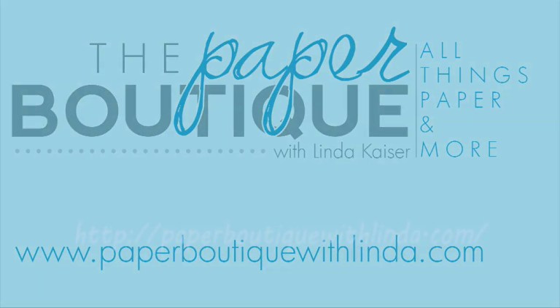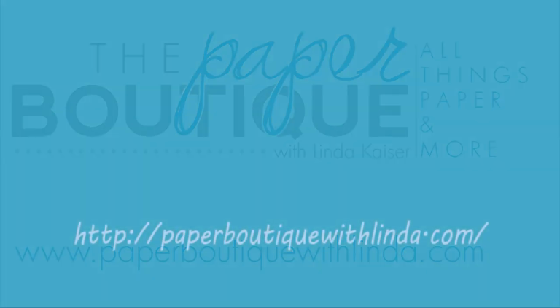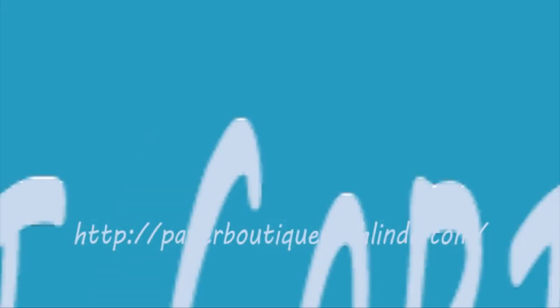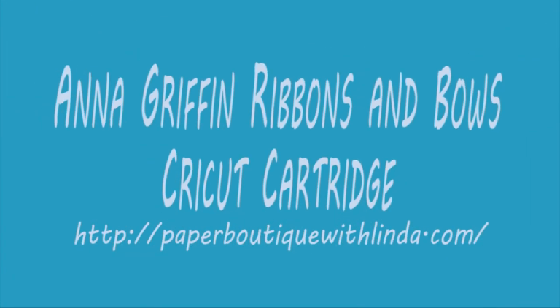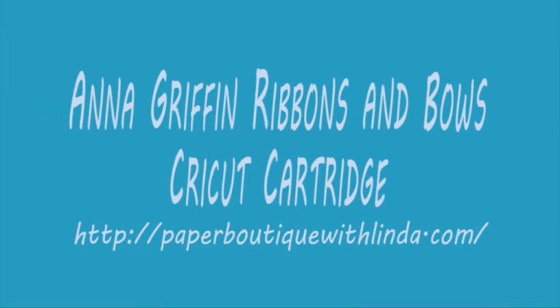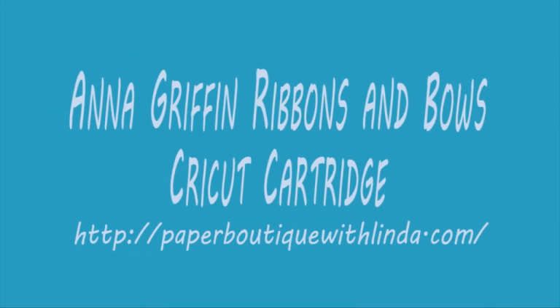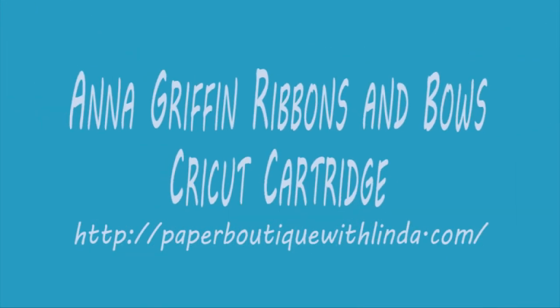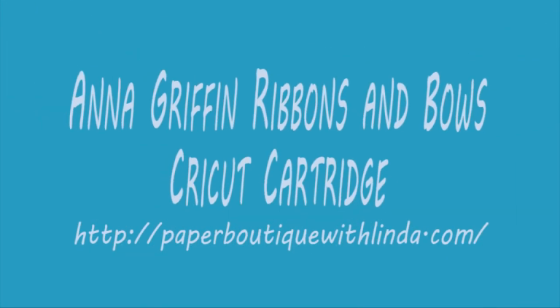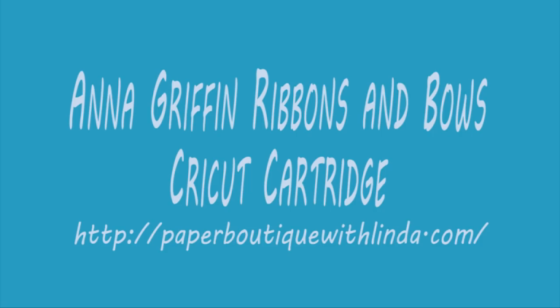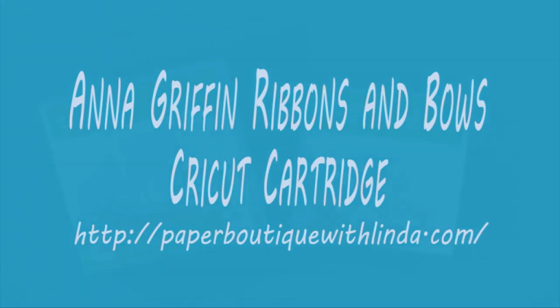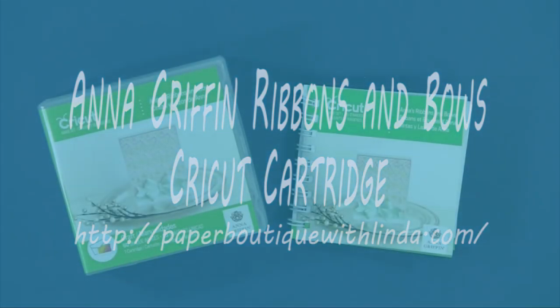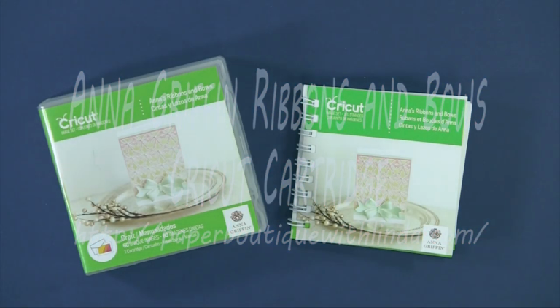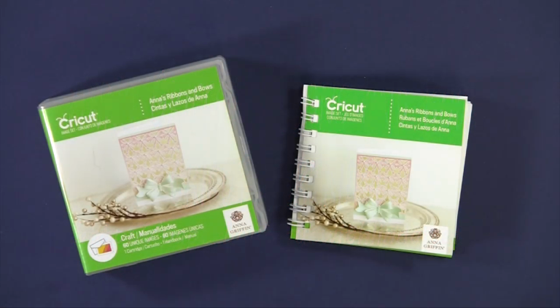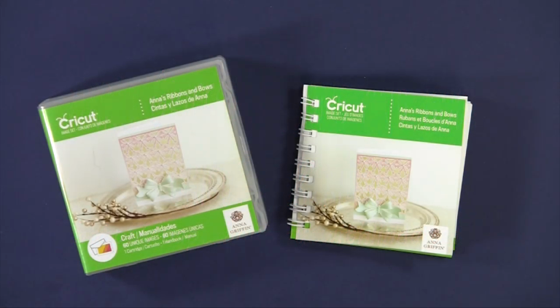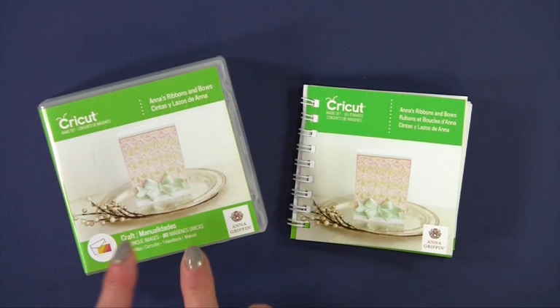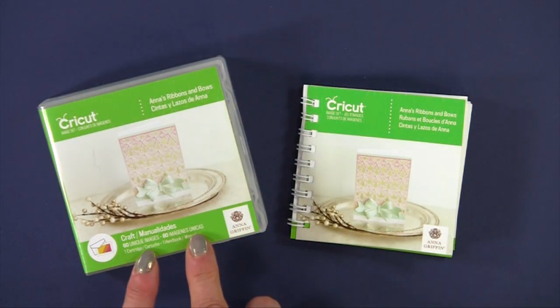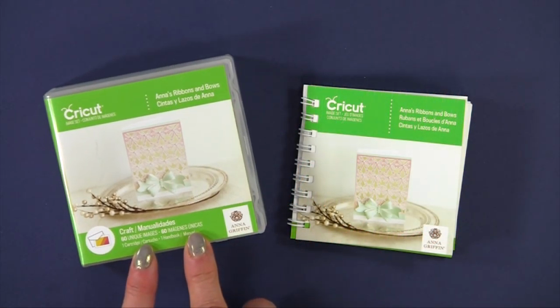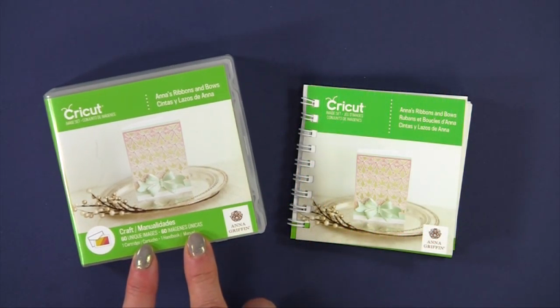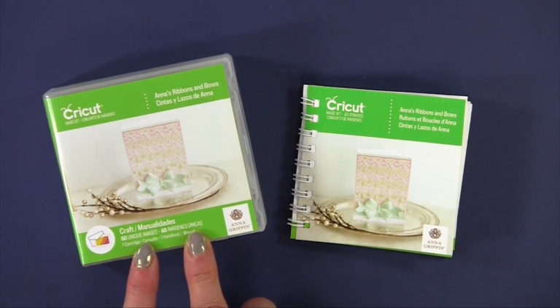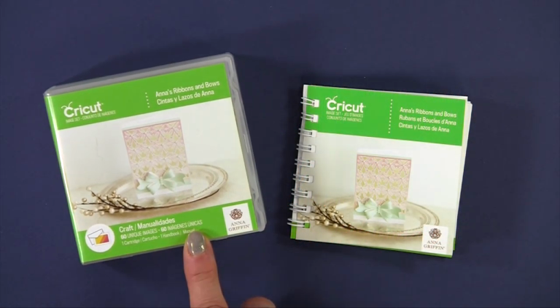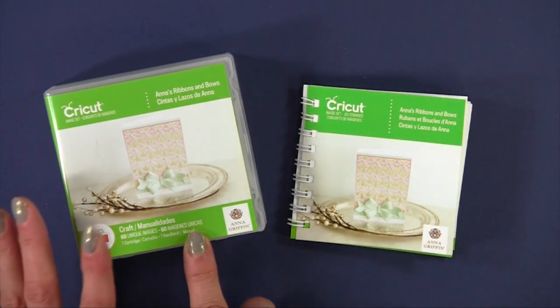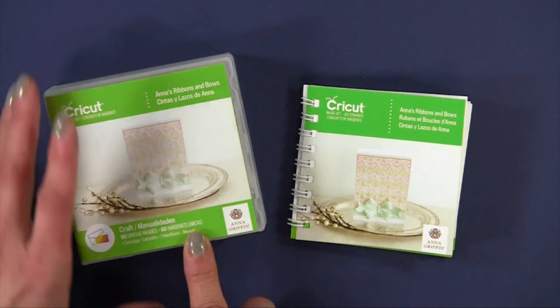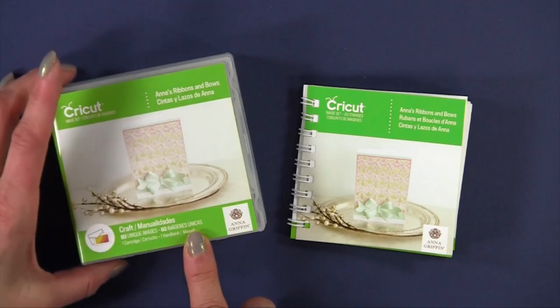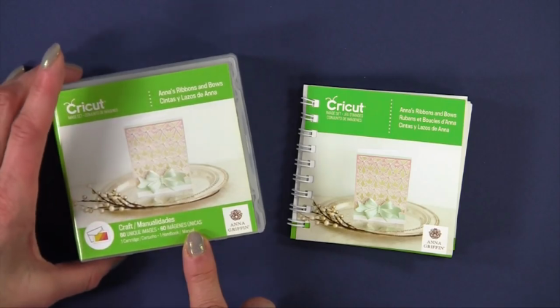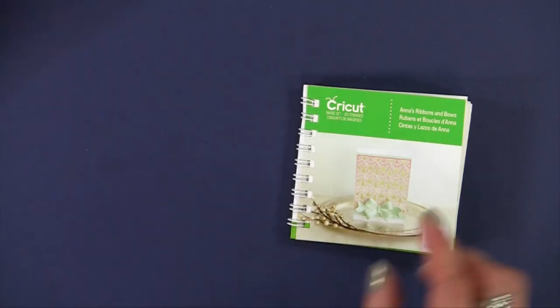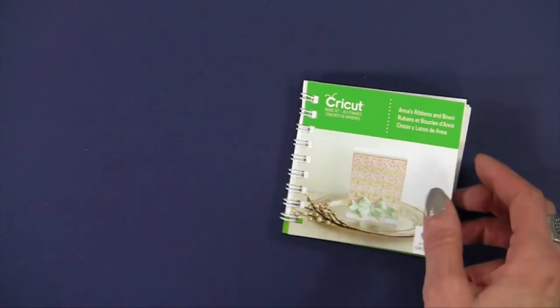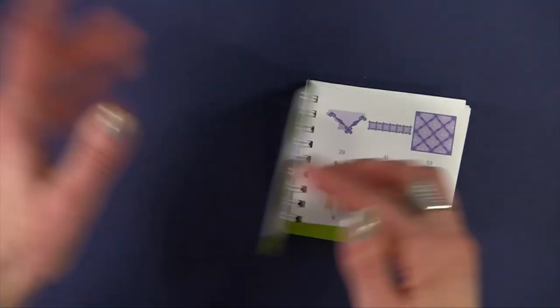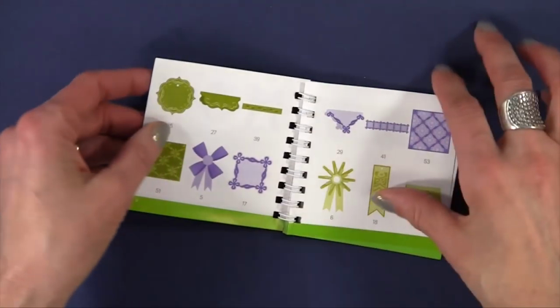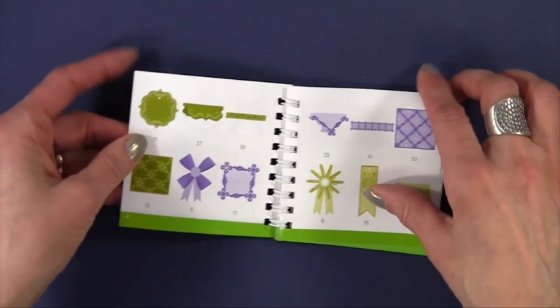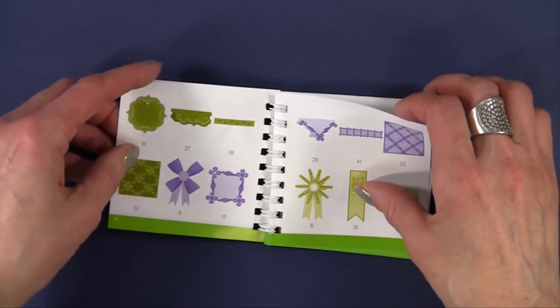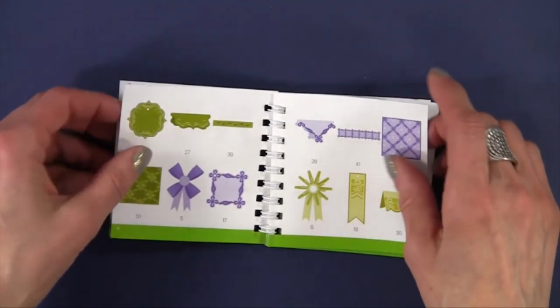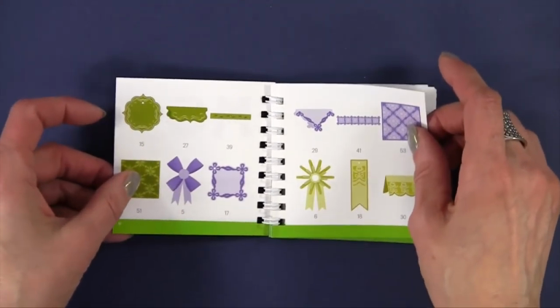Hi, I'm Linda from Paper Boutique with Linda.com. I recently purchased Anna's Ribbons and Bows Cricut Cartridge and I love it. Let me show you a few of the images that are included.